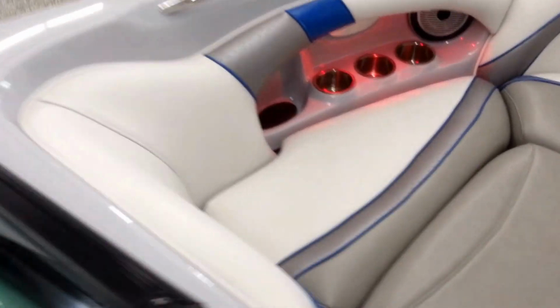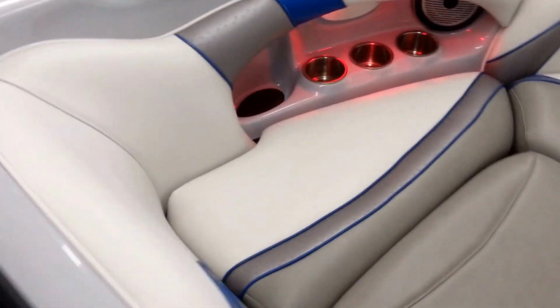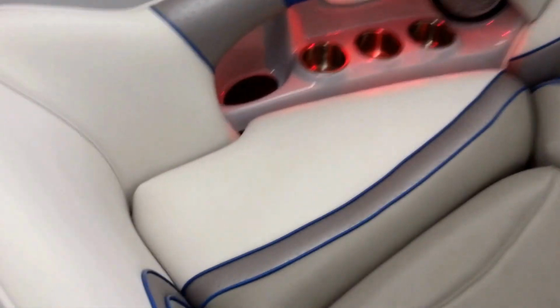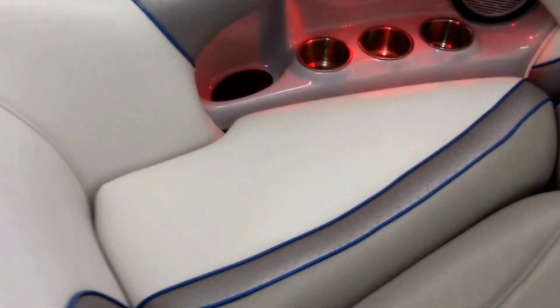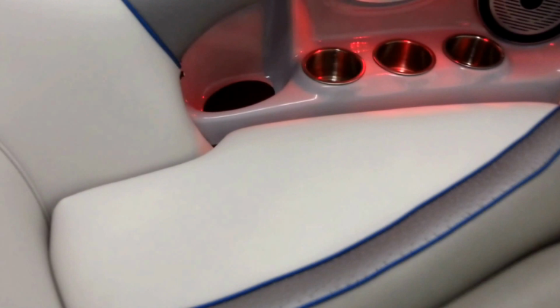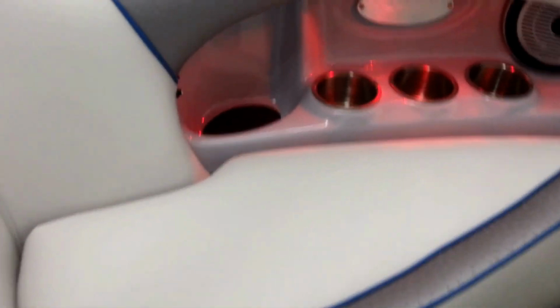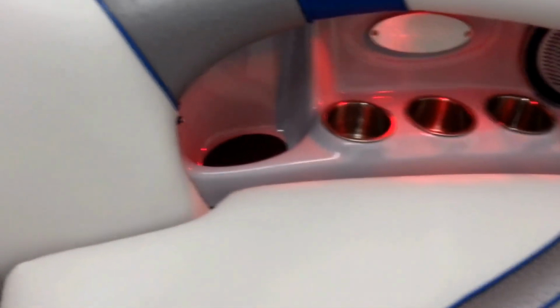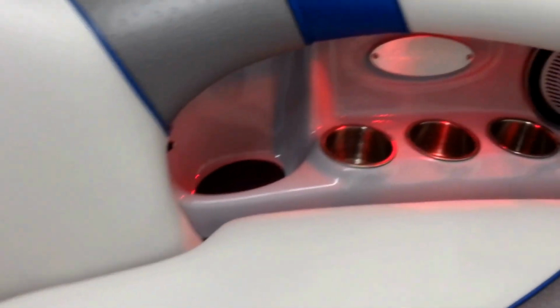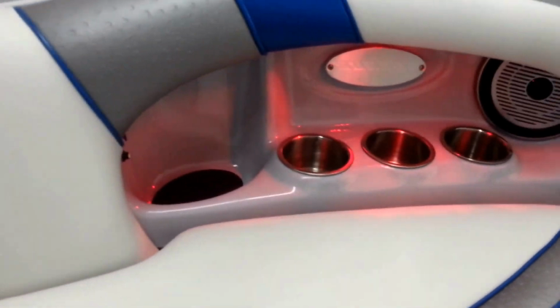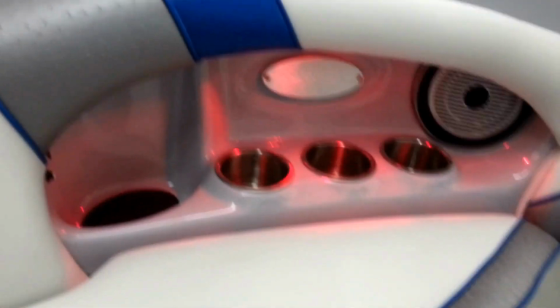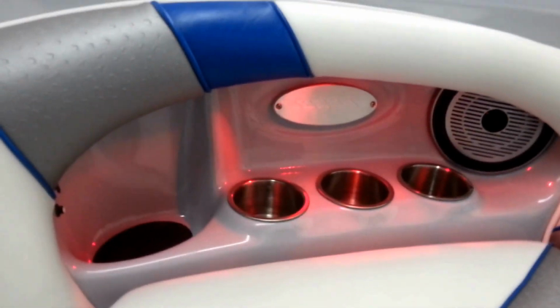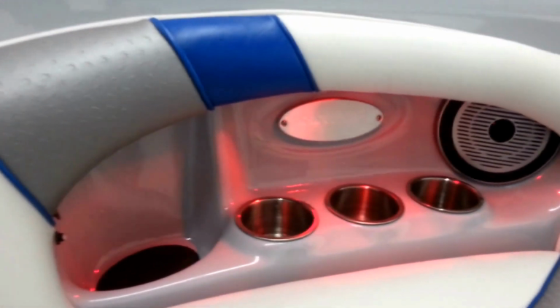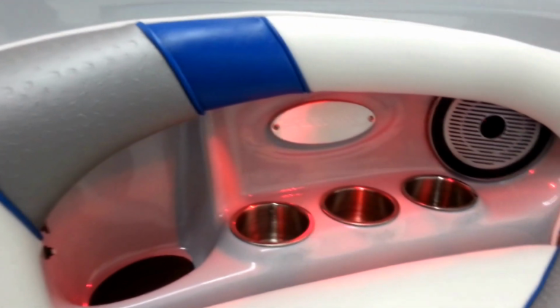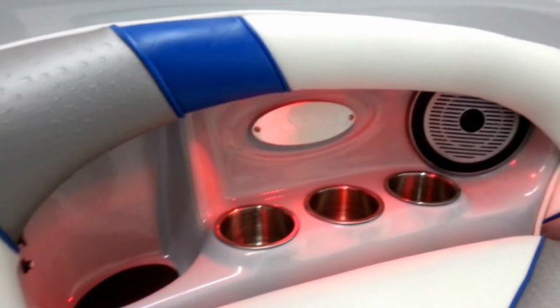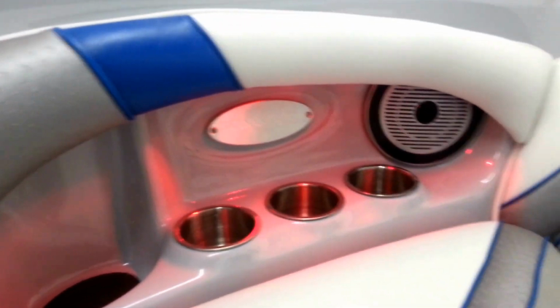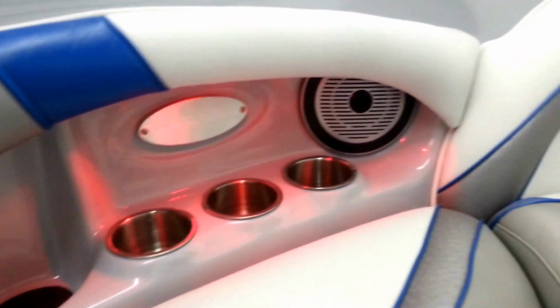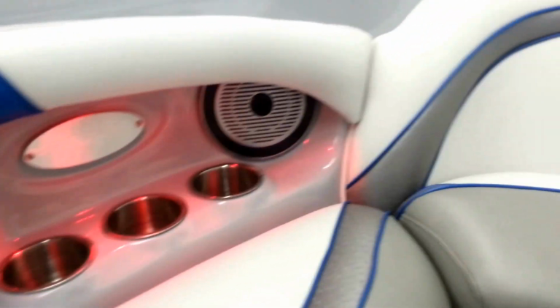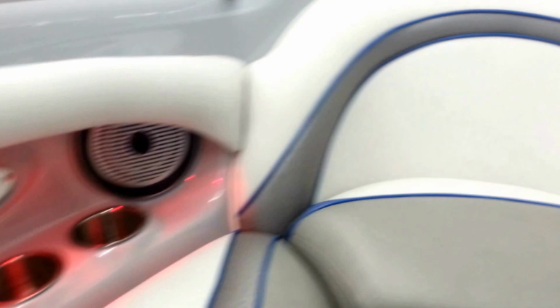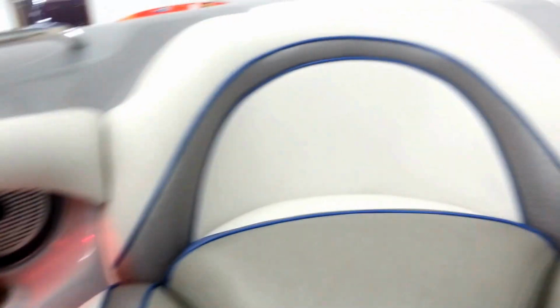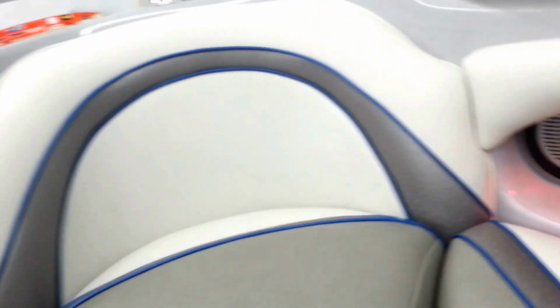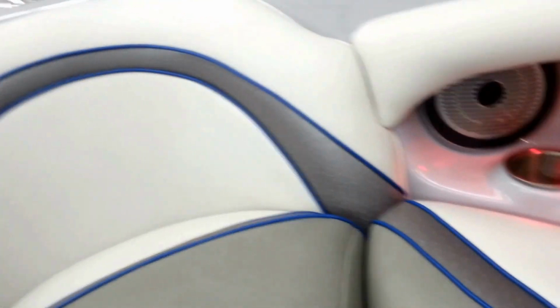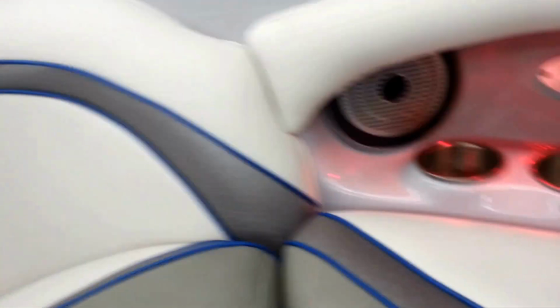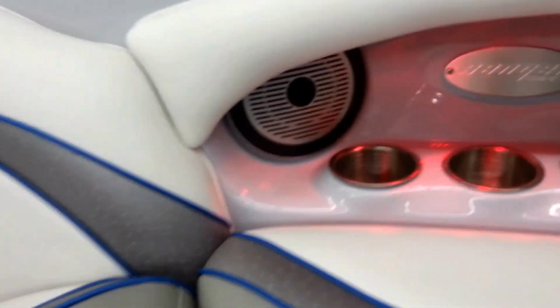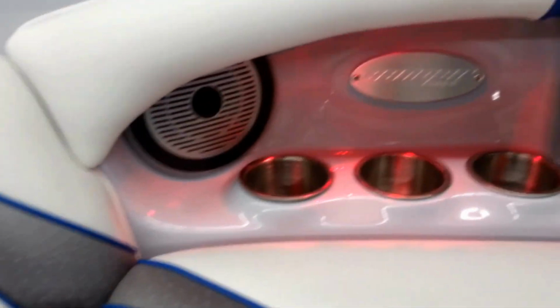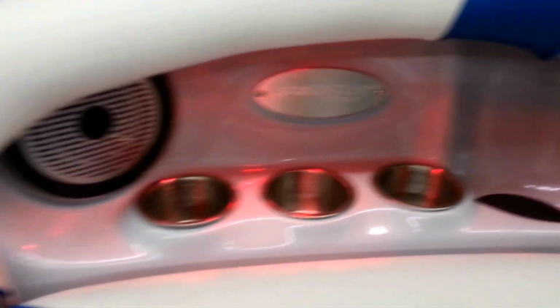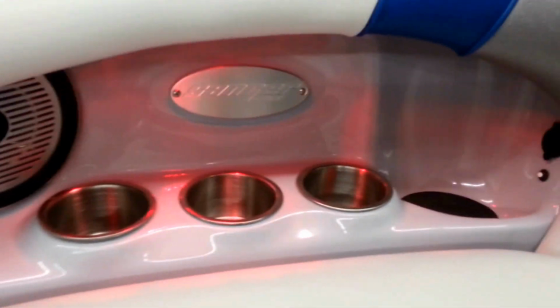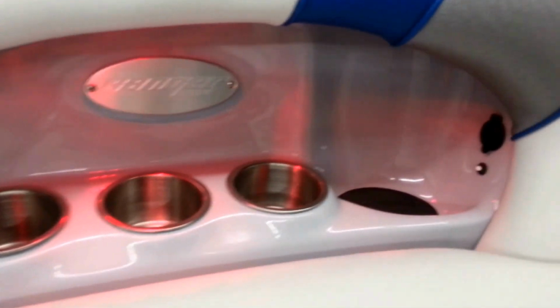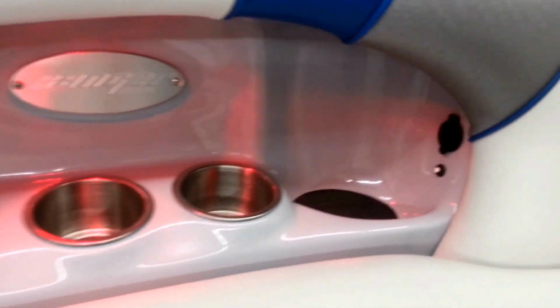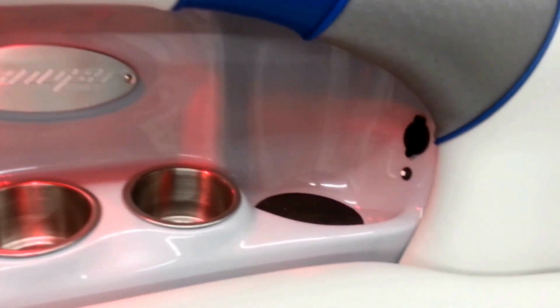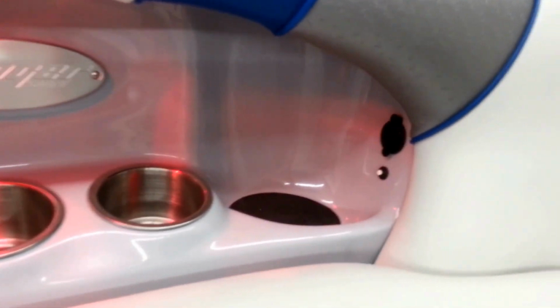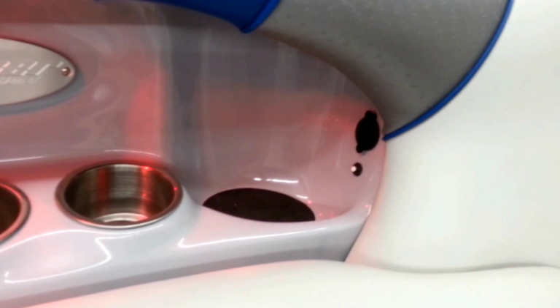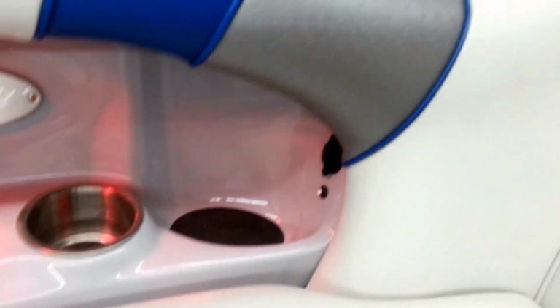Same thing in the bow treatment — stainless, aluminum badging, speakers. This even has a little 12-volt supply up here.